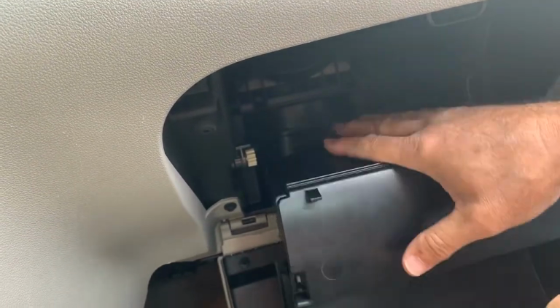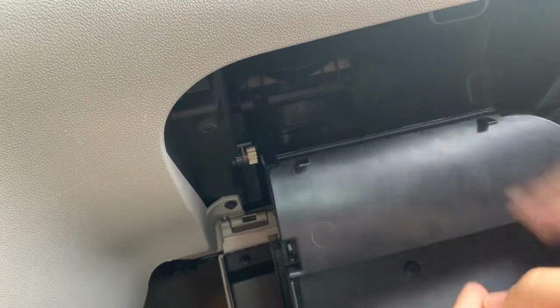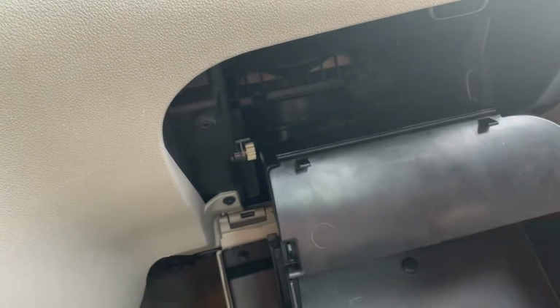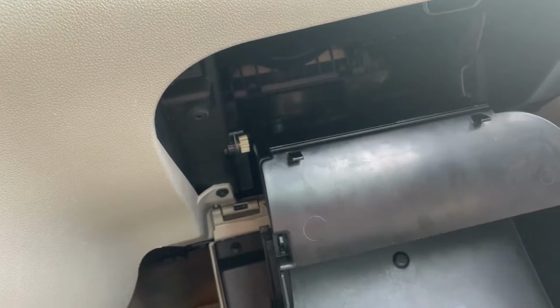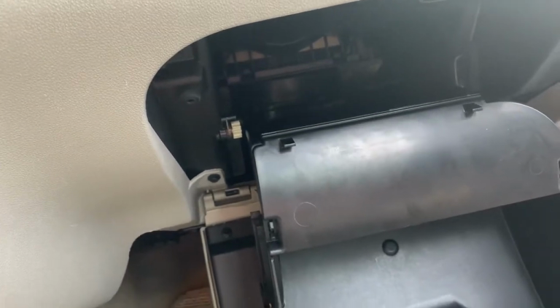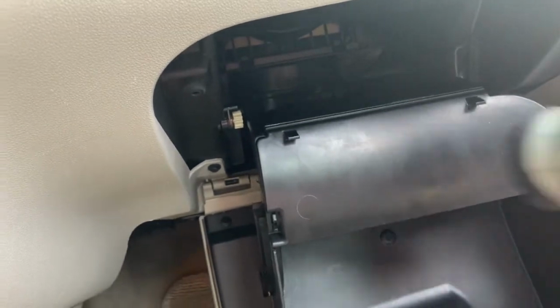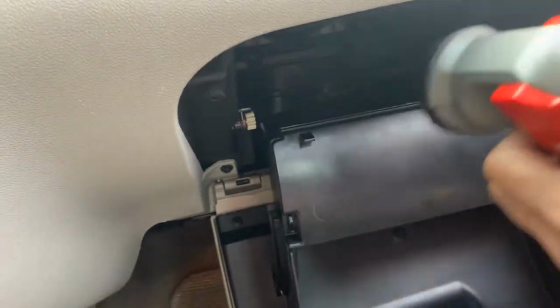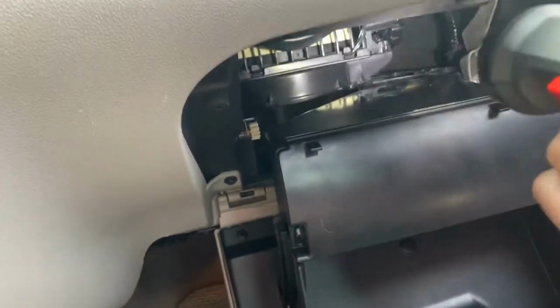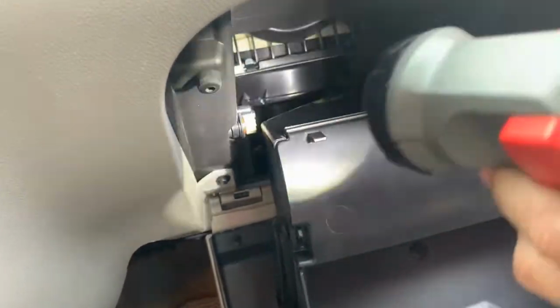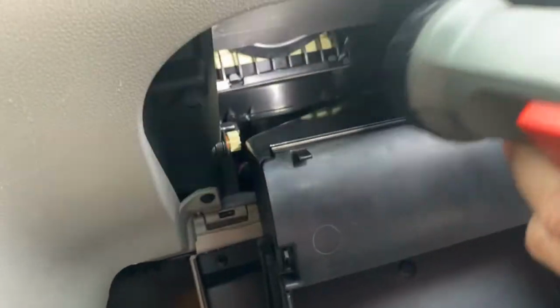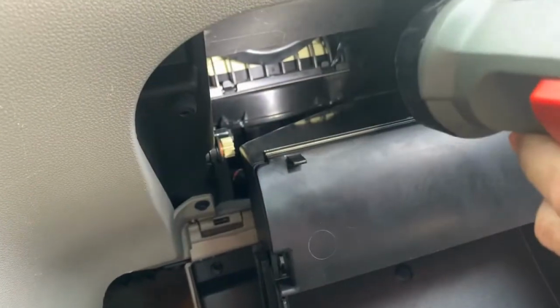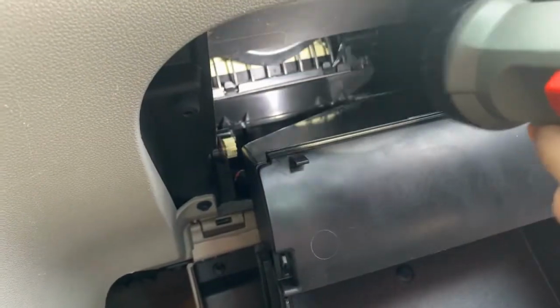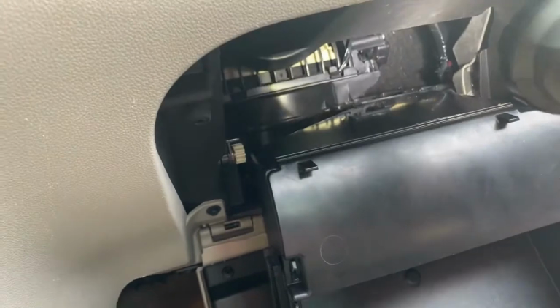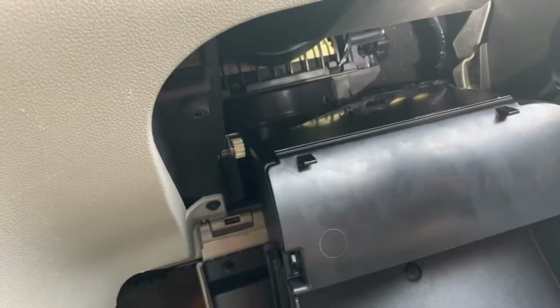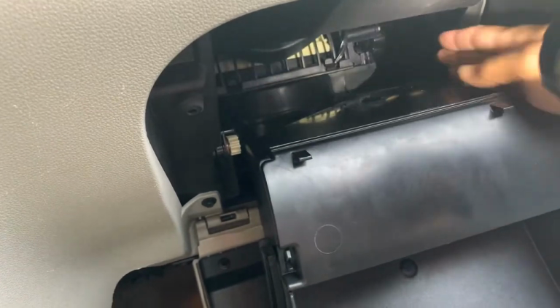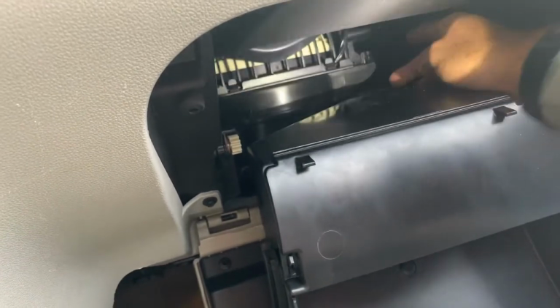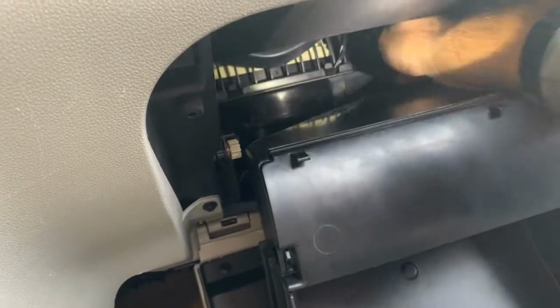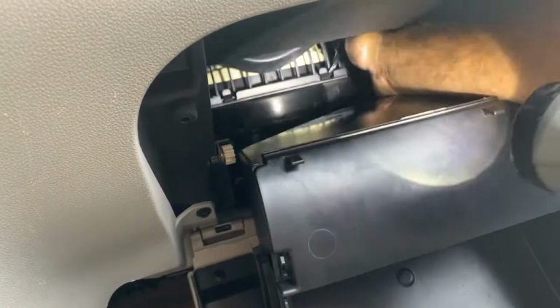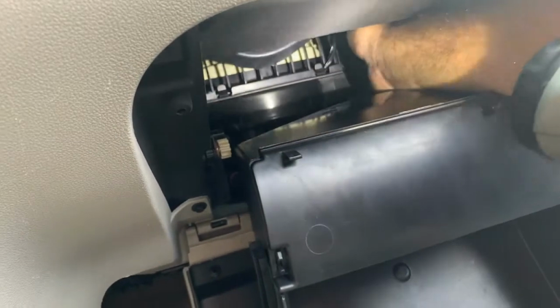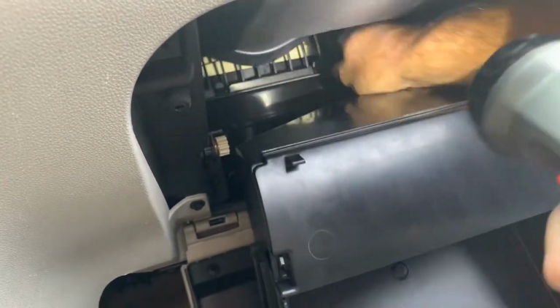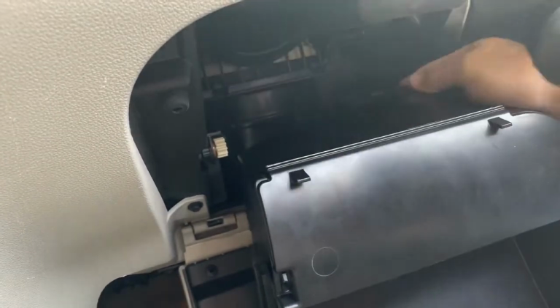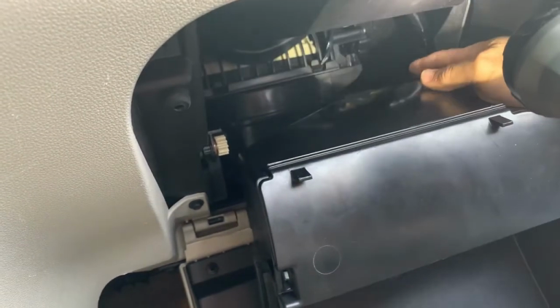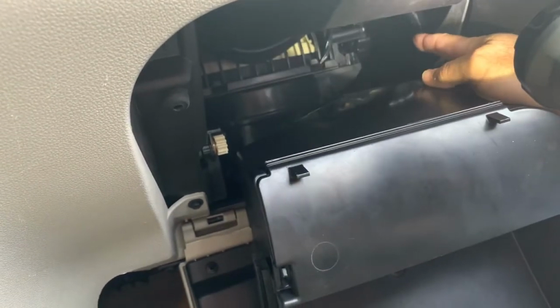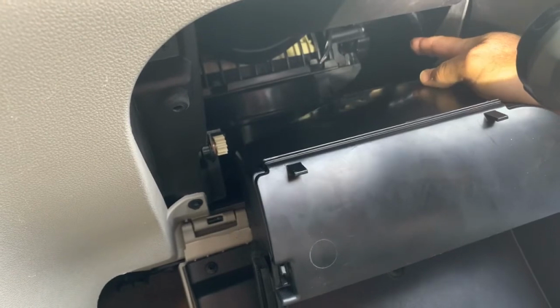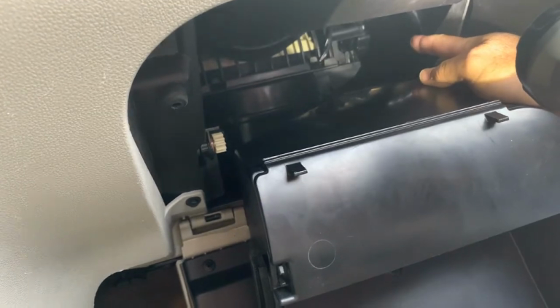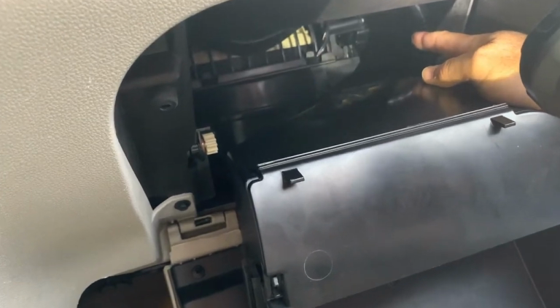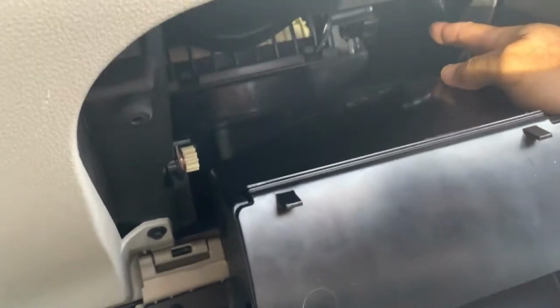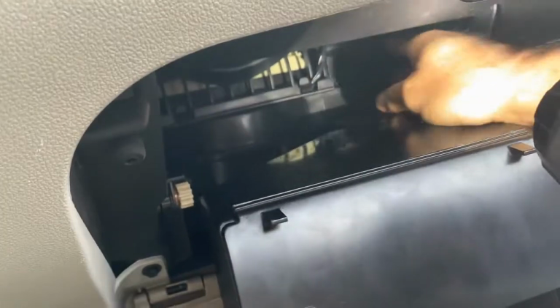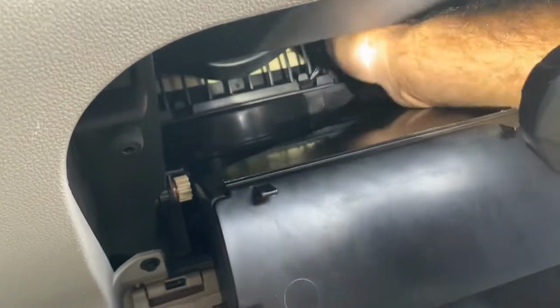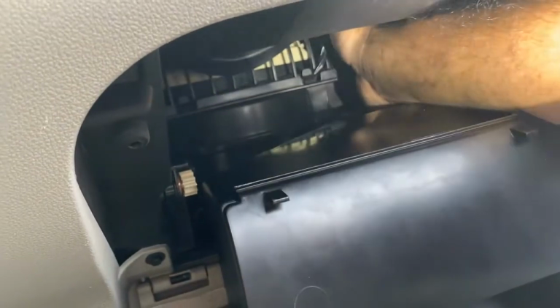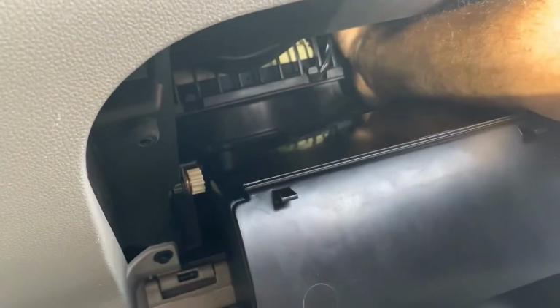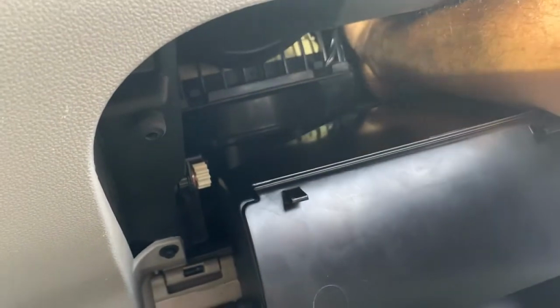I'm opening up the glove box here, pushing down, and you can see these right here — they have to come down. When it's making that noise you can feel it. This one happens to be on the outside right there that's making the noise, and those are actually two 5/5s holding it in.